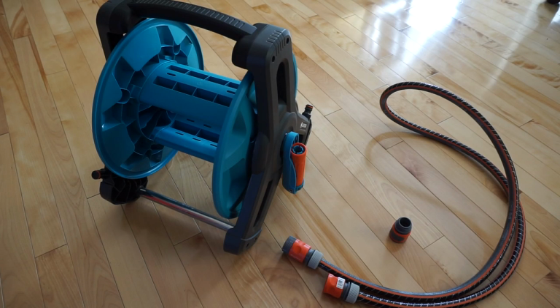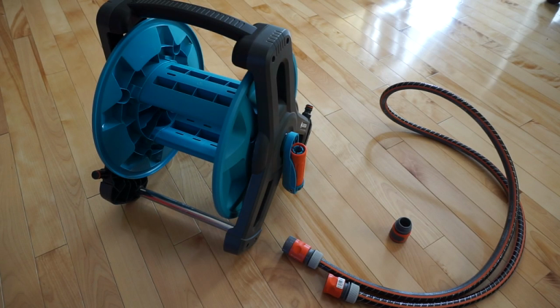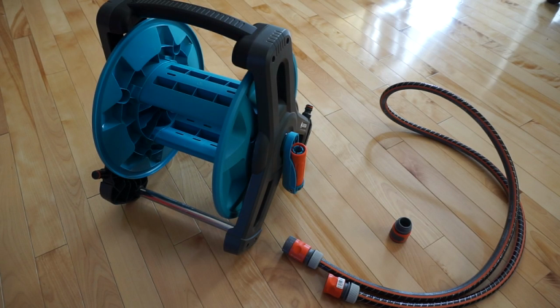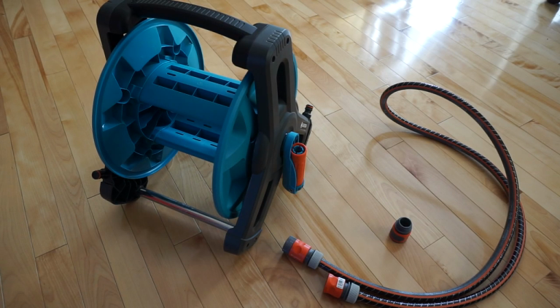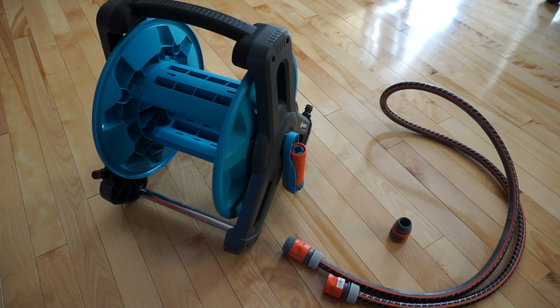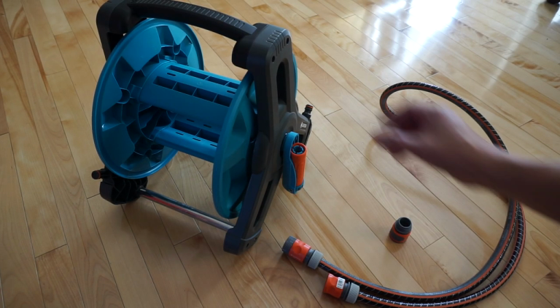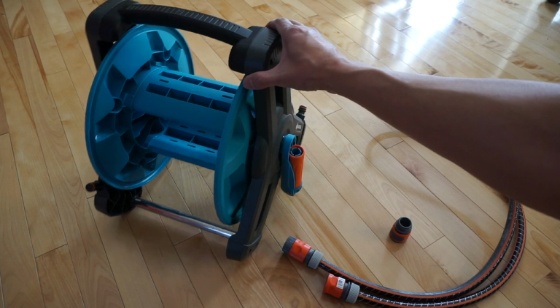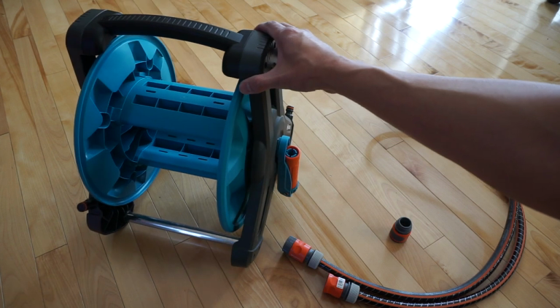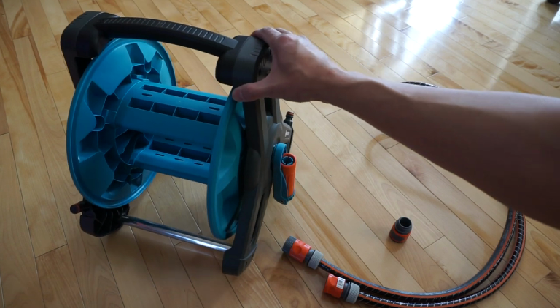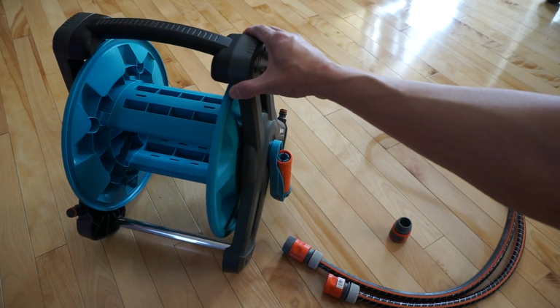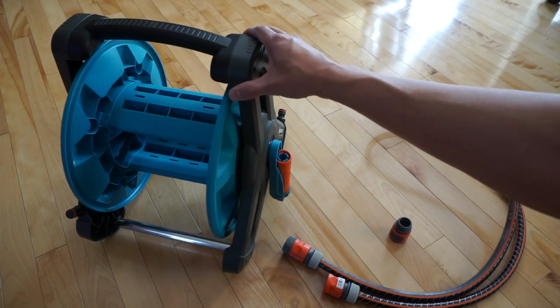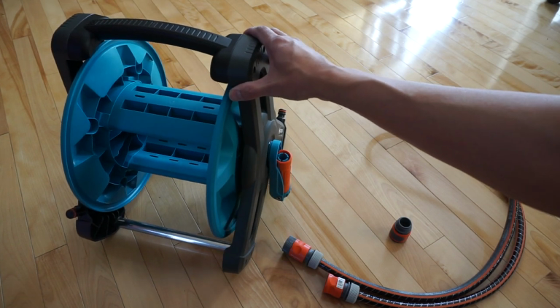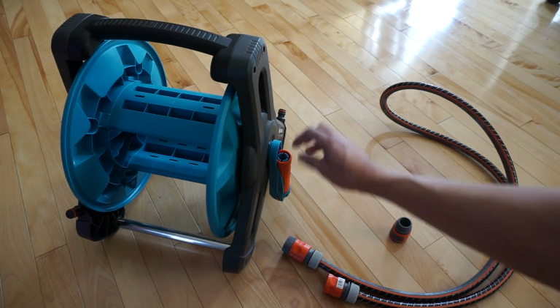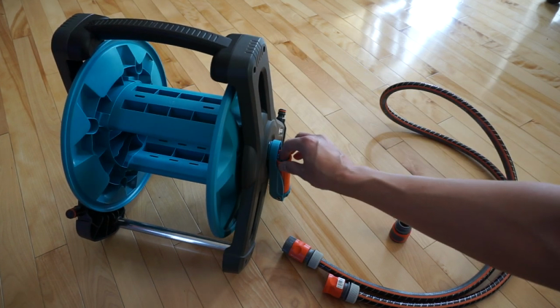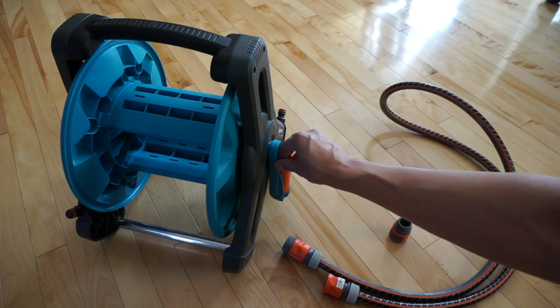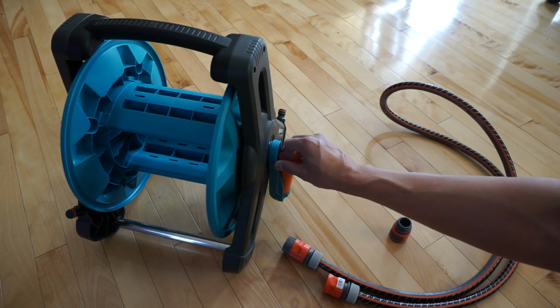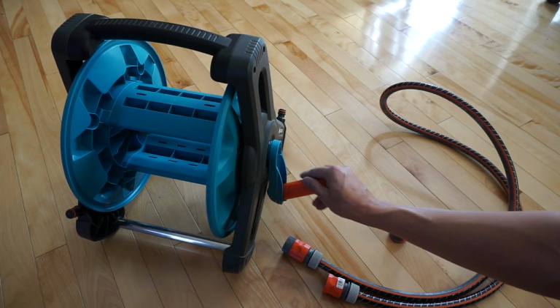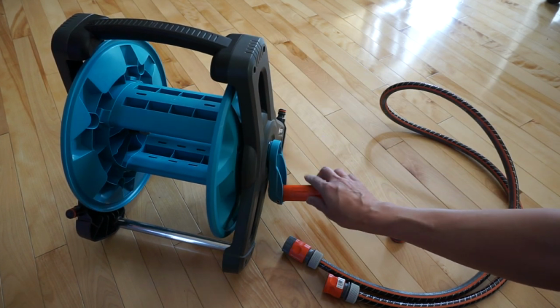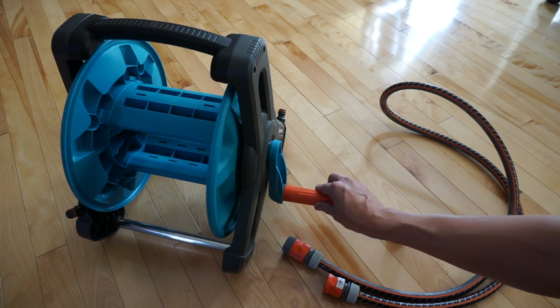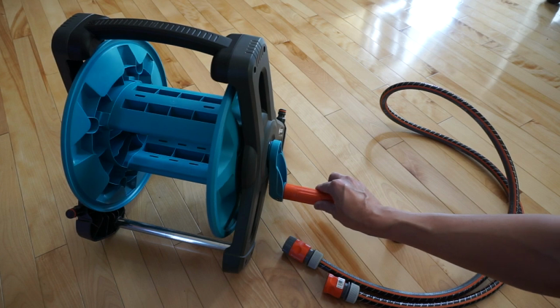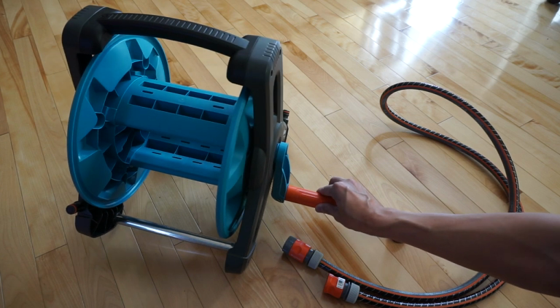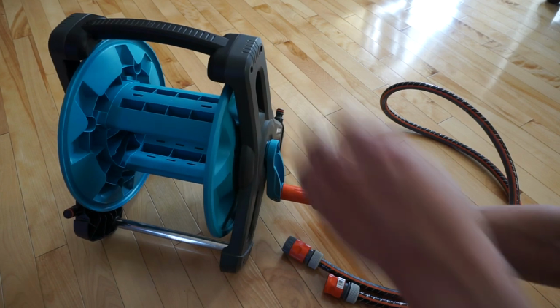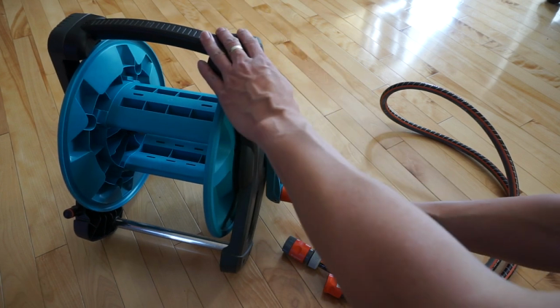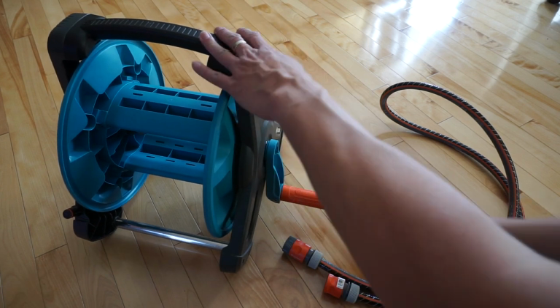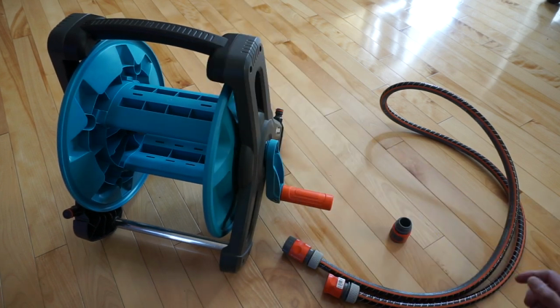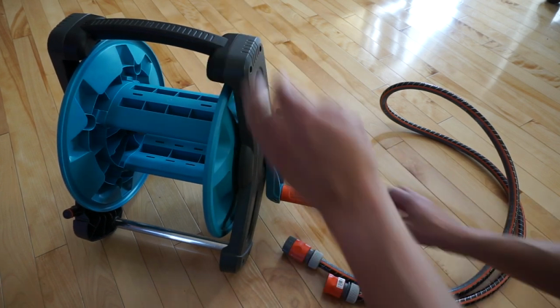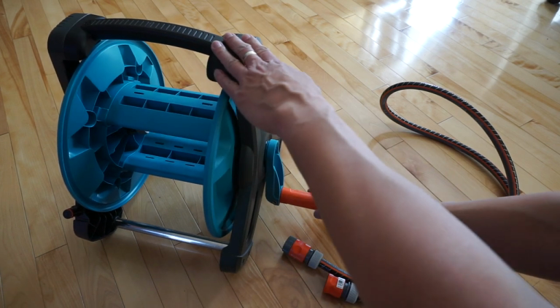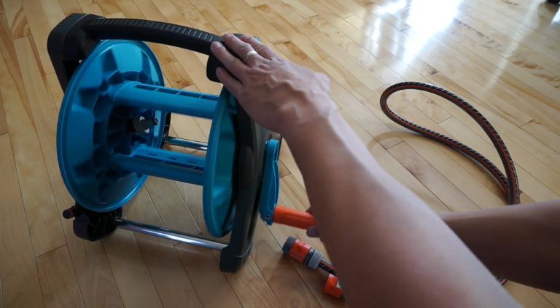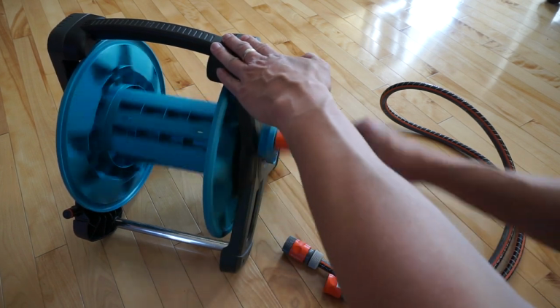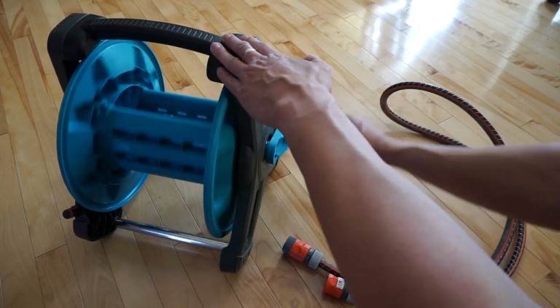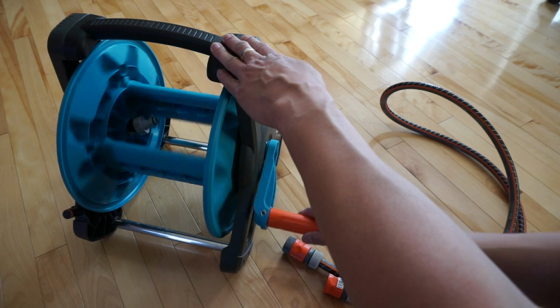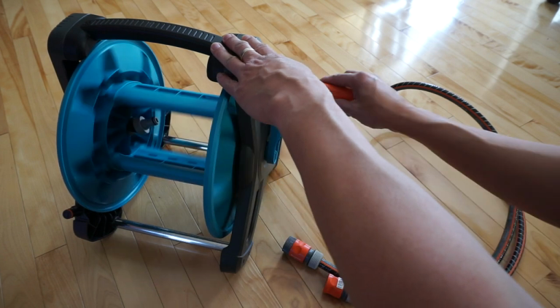So here it is, fully assembled. Pretty easy to assemble, not too much of a challenge. This is the handle — it swings down like that and snaps, which locks it, which allows you to turn the reel.